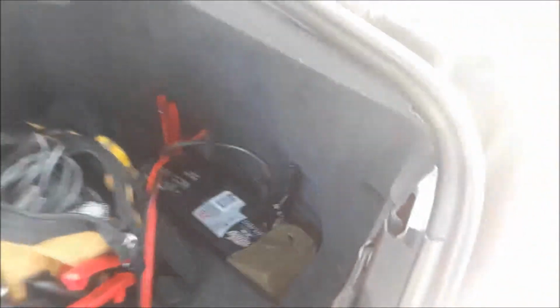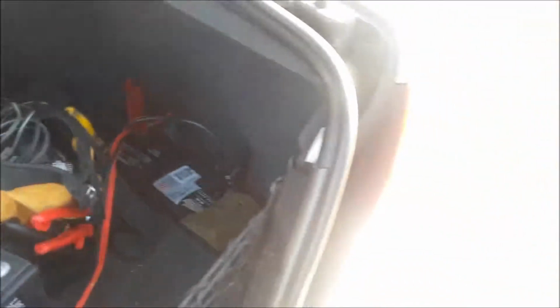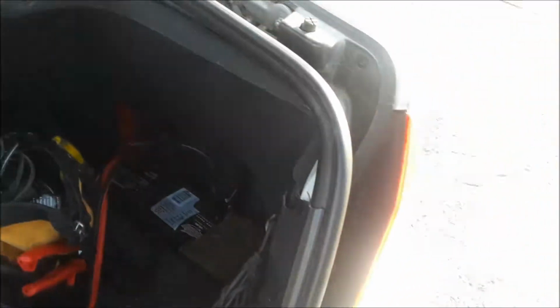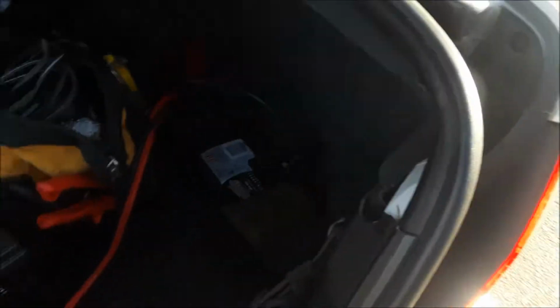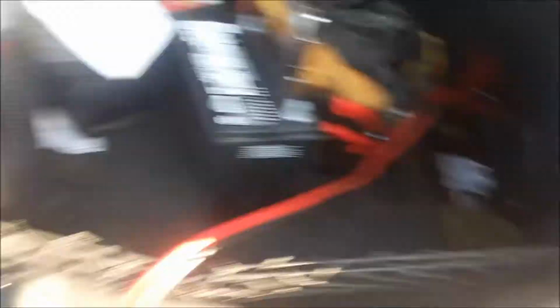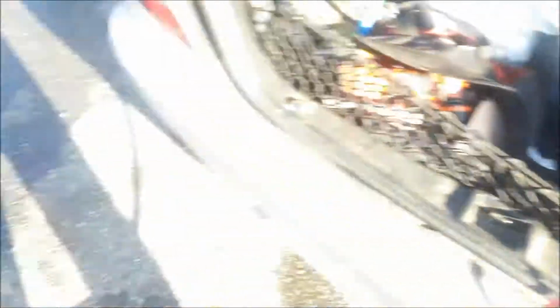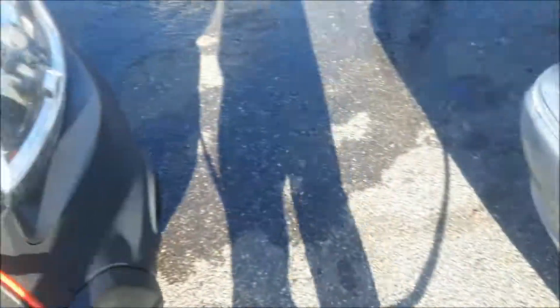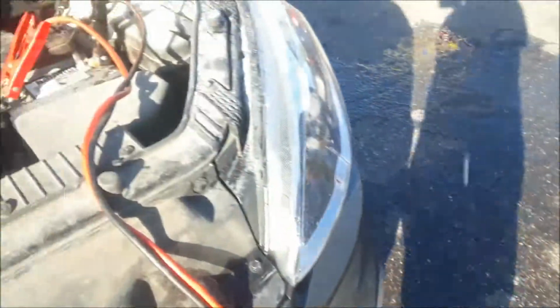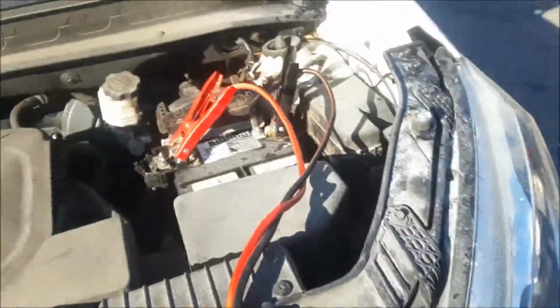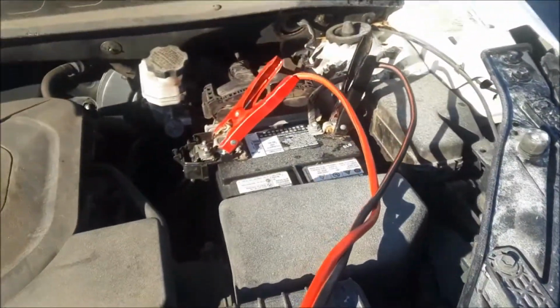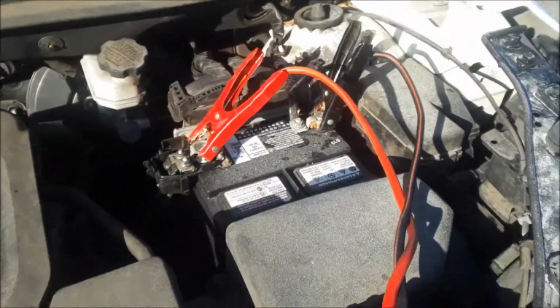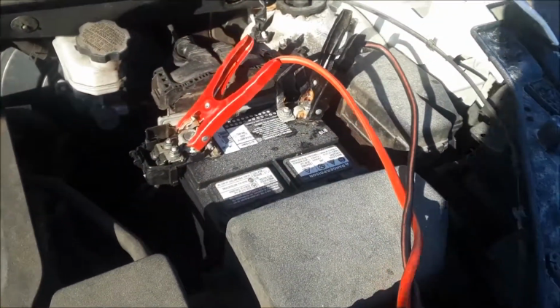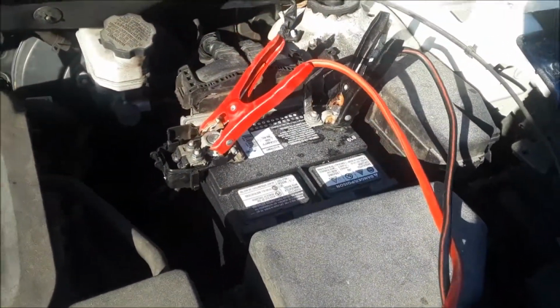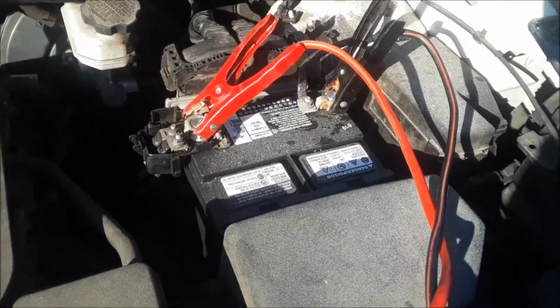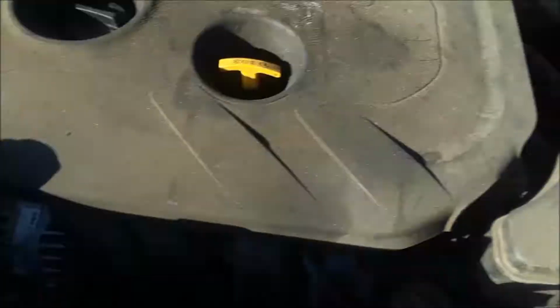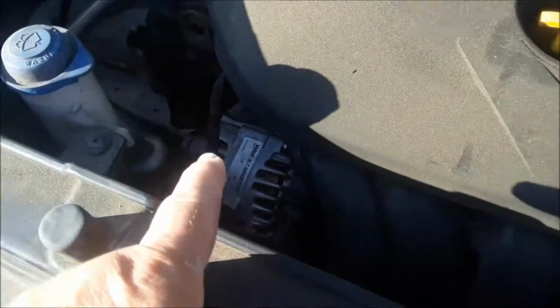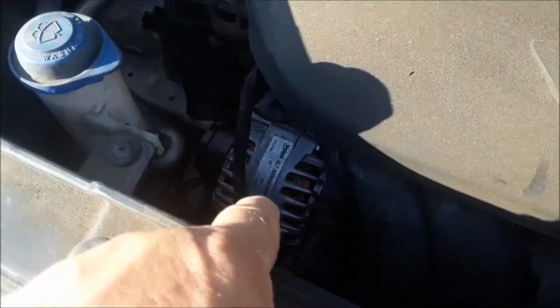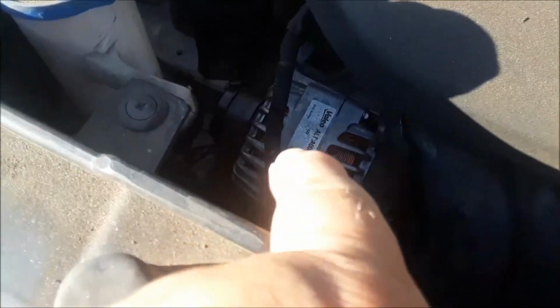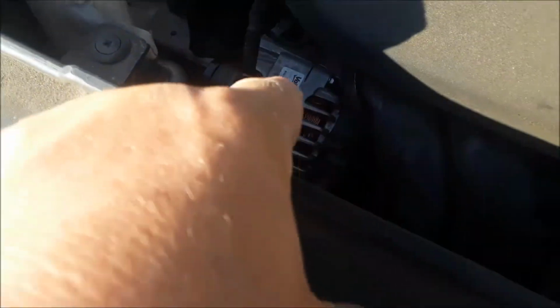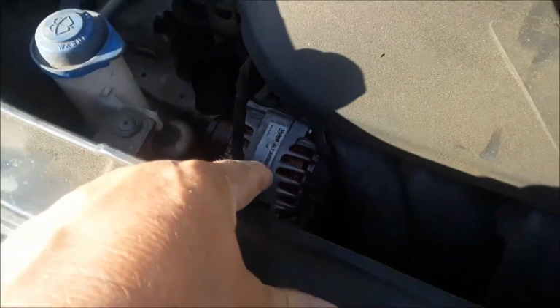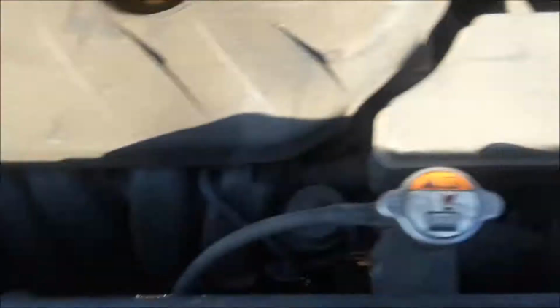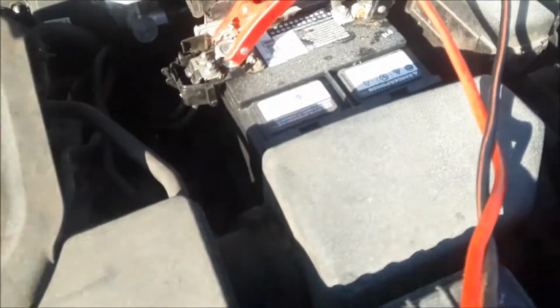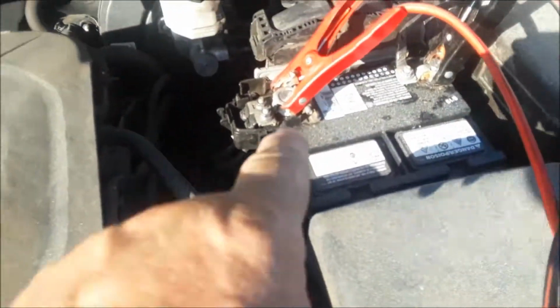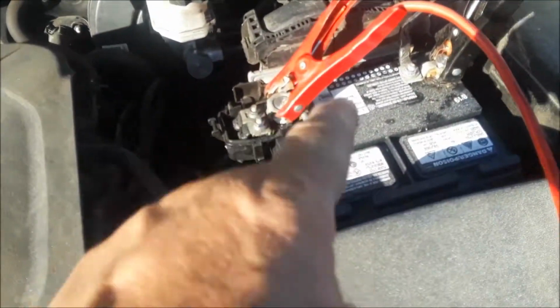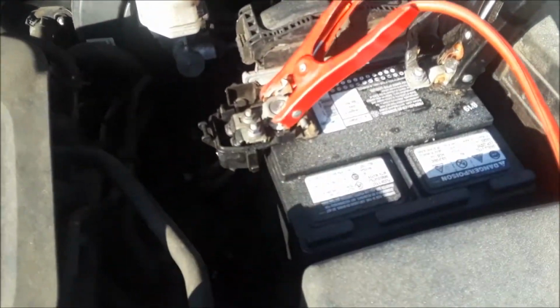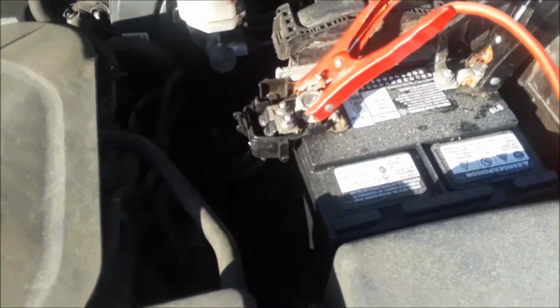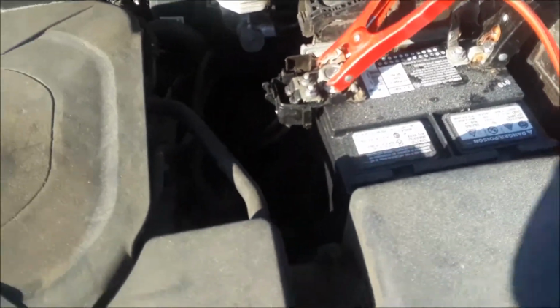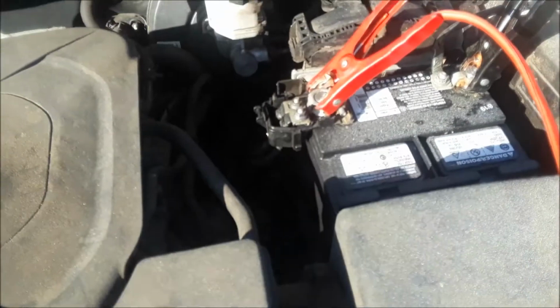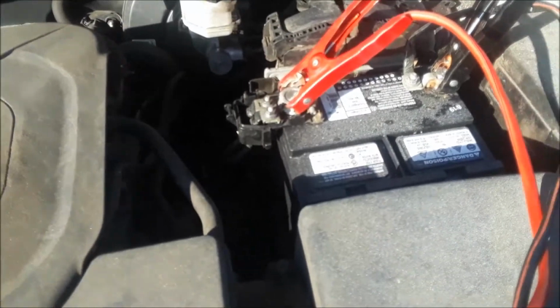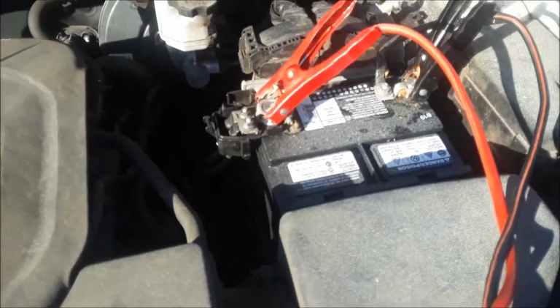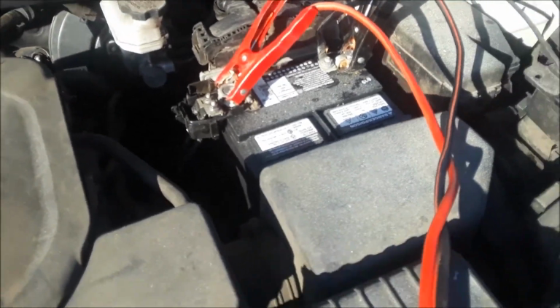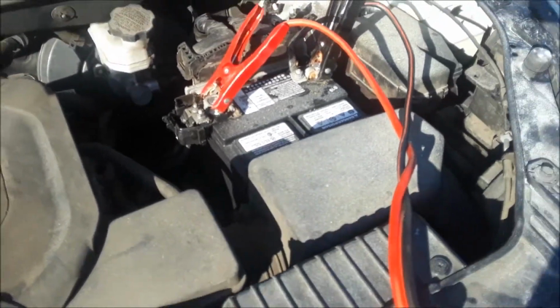So if your battery is going dead, you either need a battery or it could be an alternator — or generator, as you can call it. And the way you know if it's your alternator: if you take the positive off while it's running and the car shuts off, then you'll know it's the alternator.